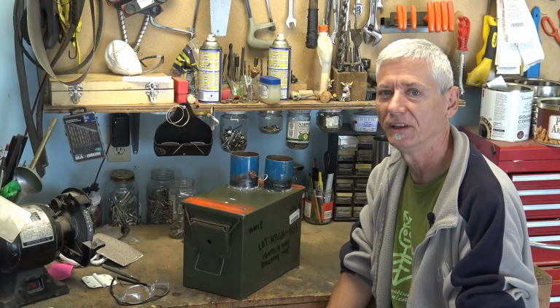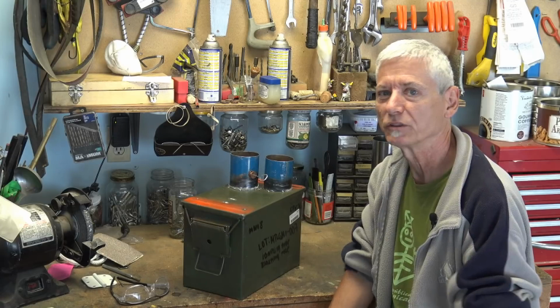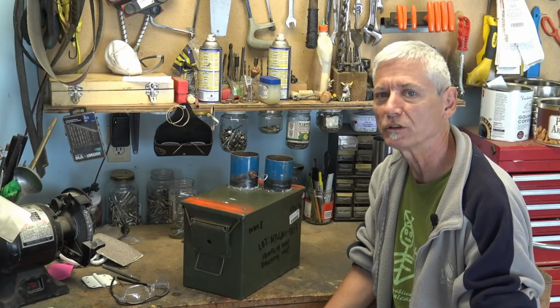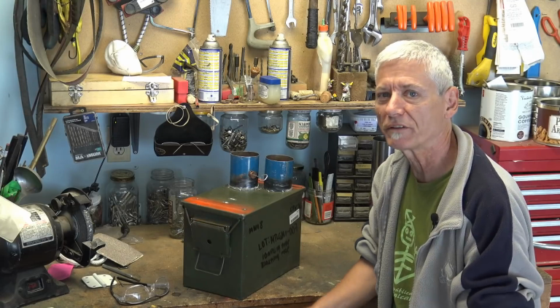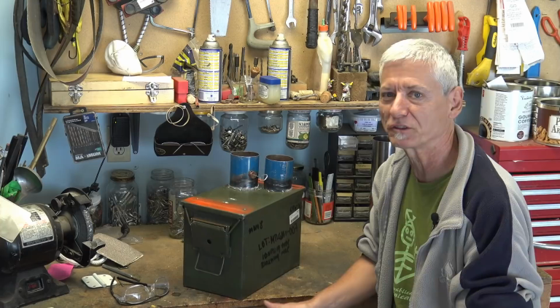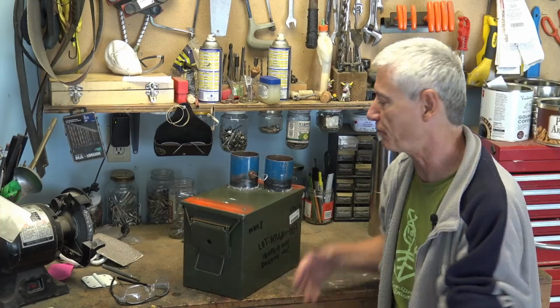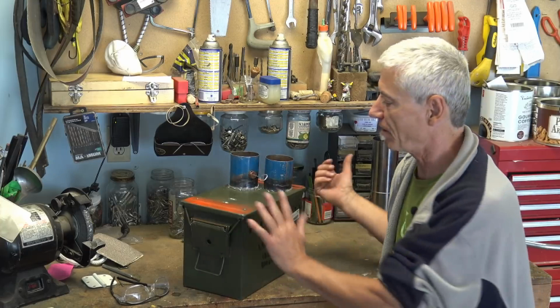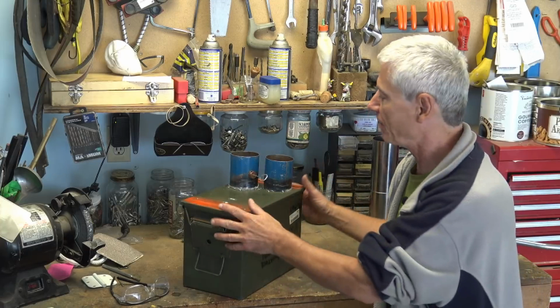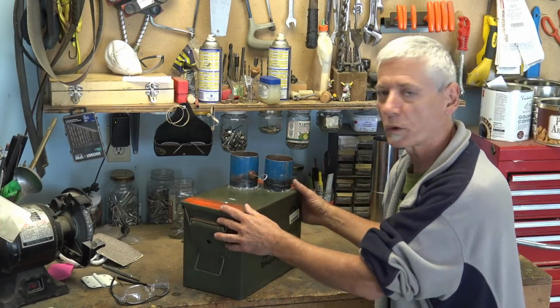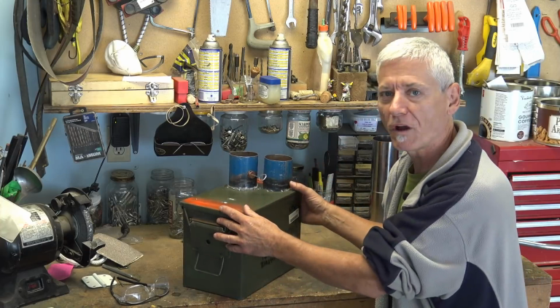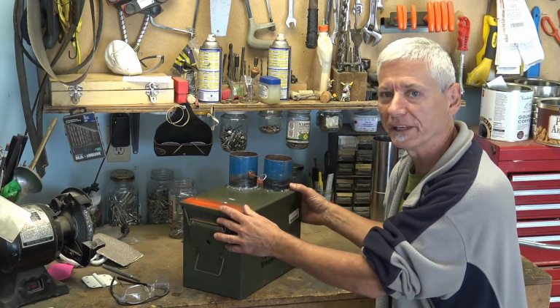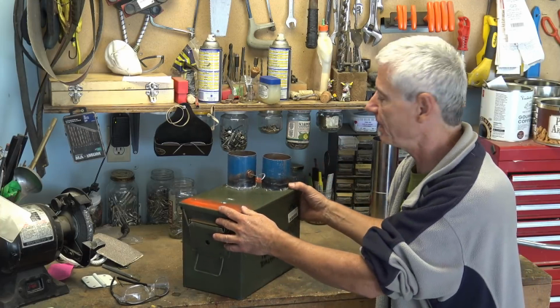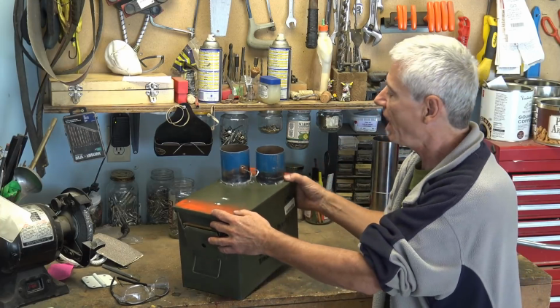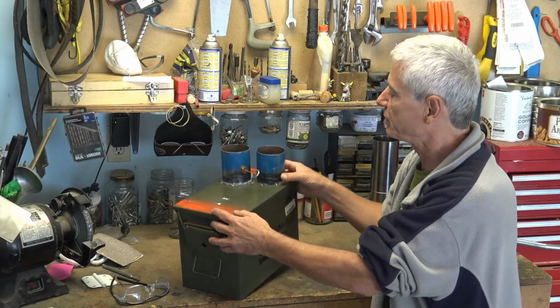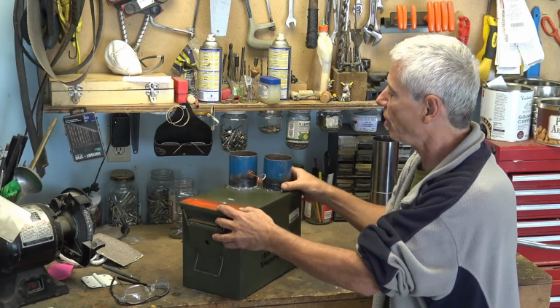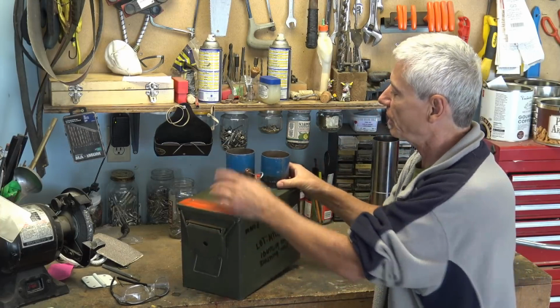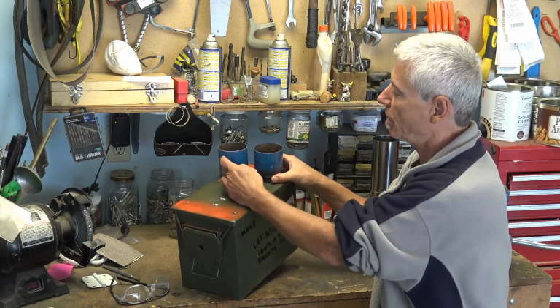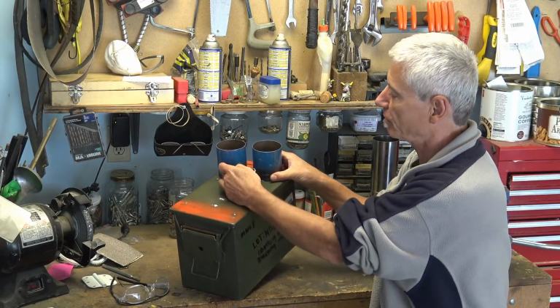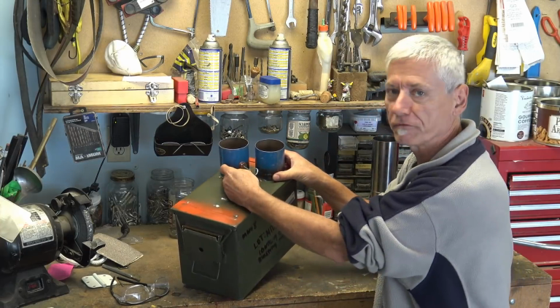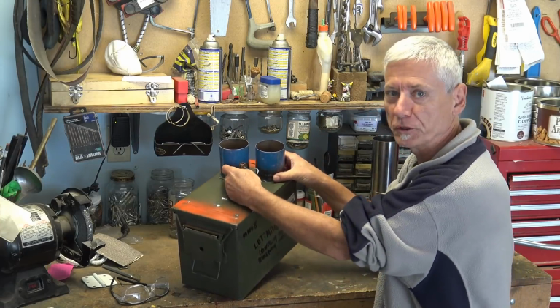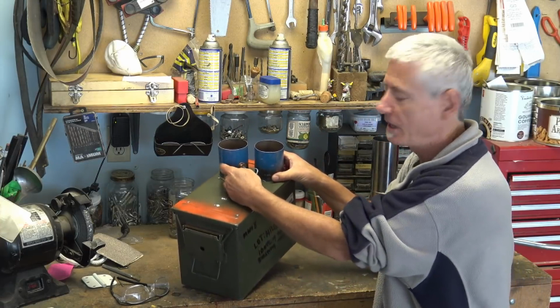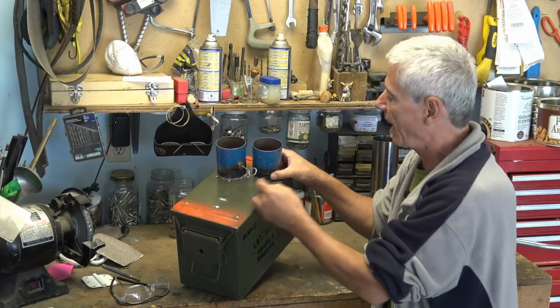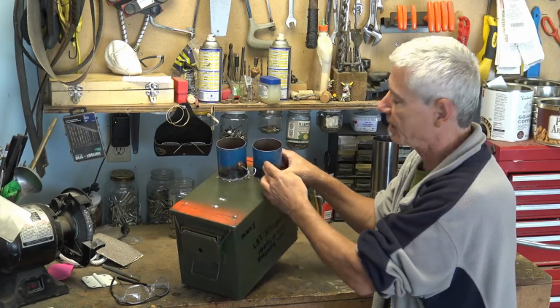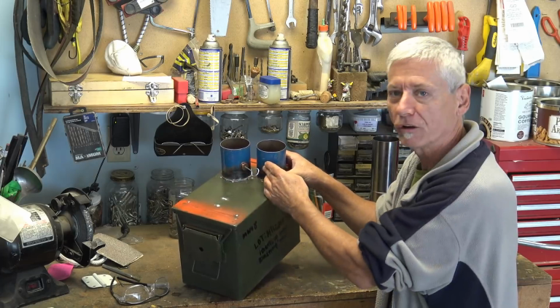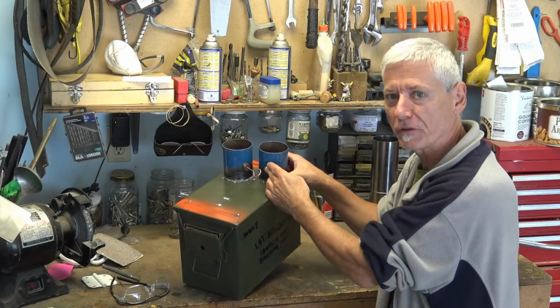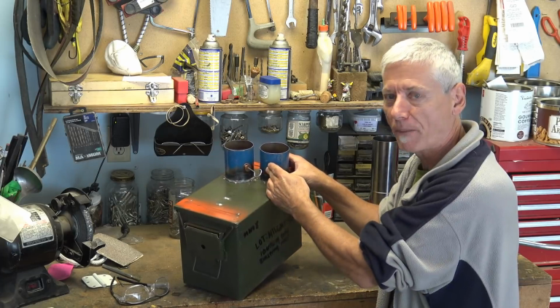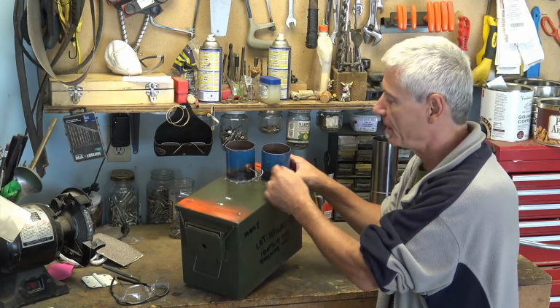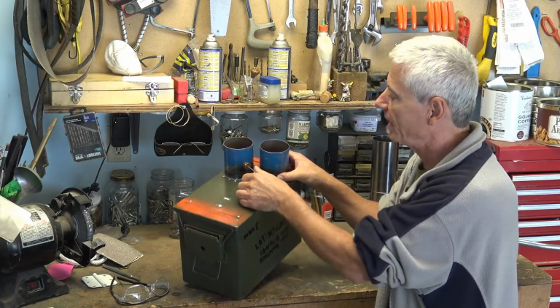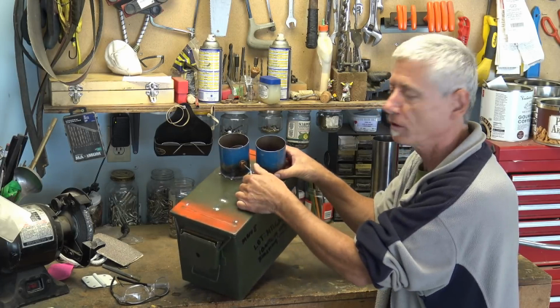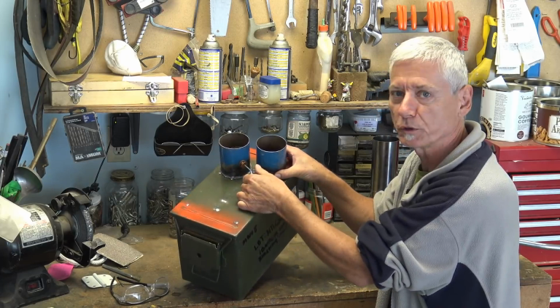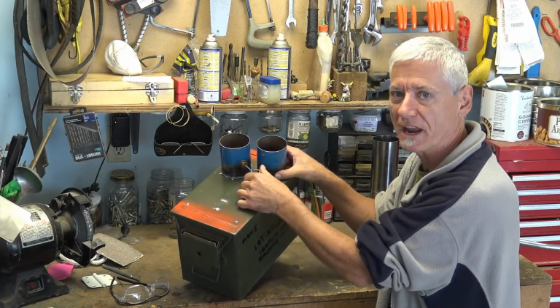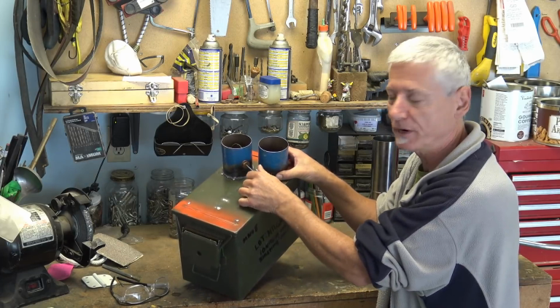So here's what I've got so far: I've been working on the lid. I installed a collar for the flue and a collar for the hopper, and I've also put a damper in.